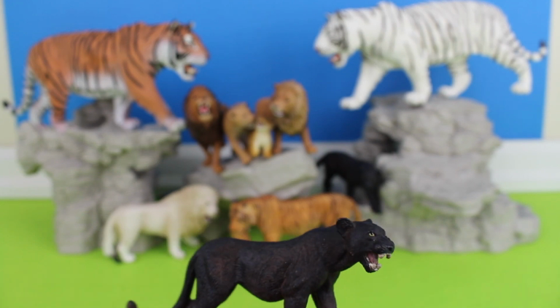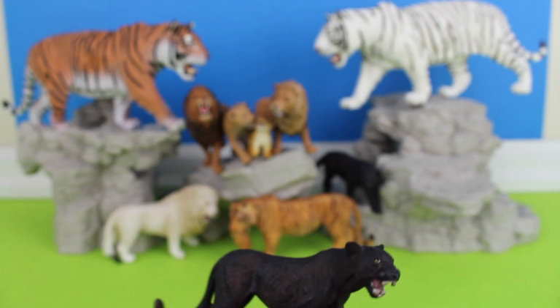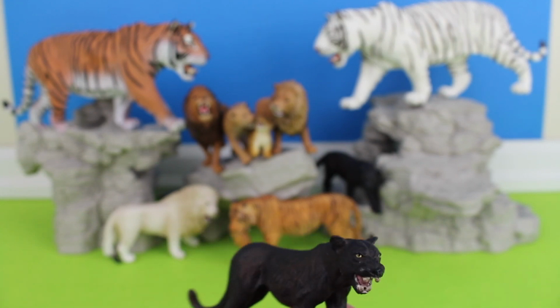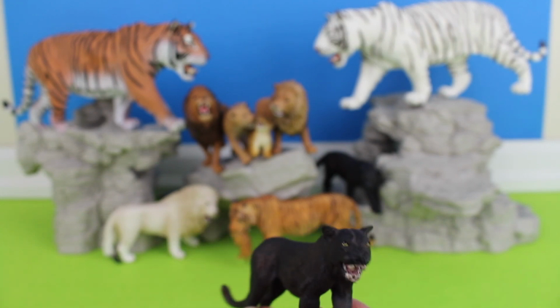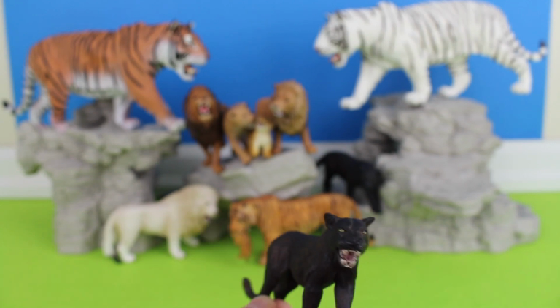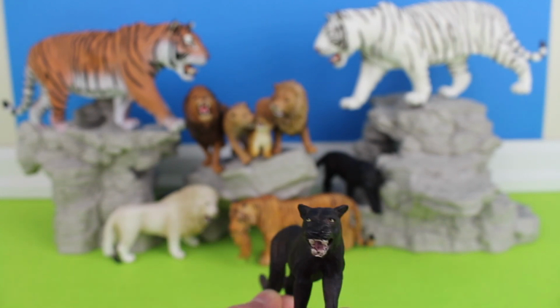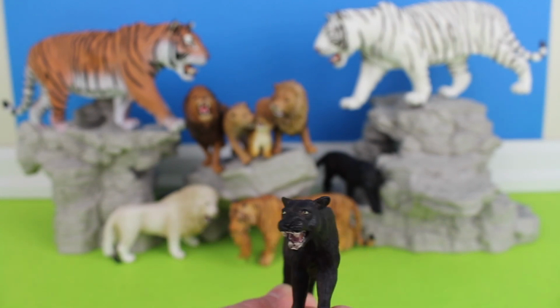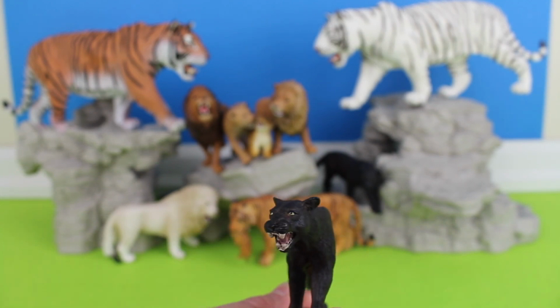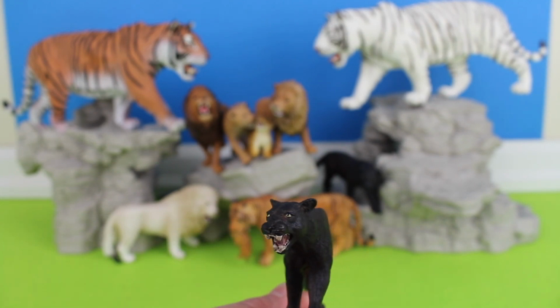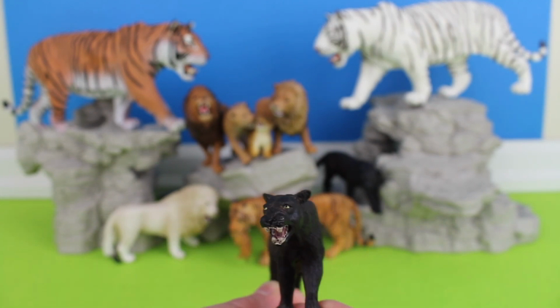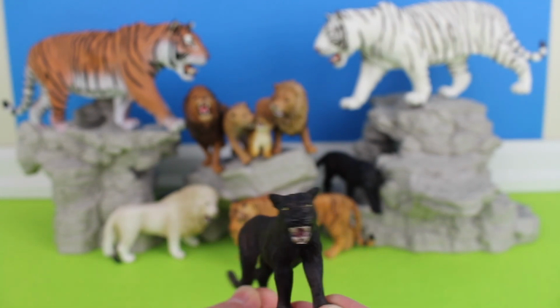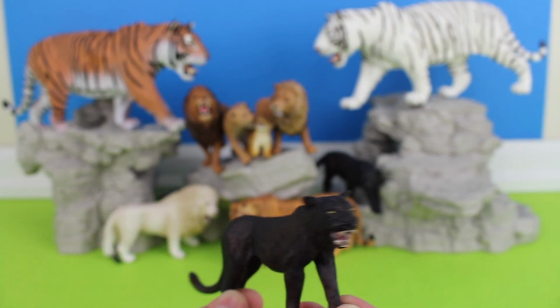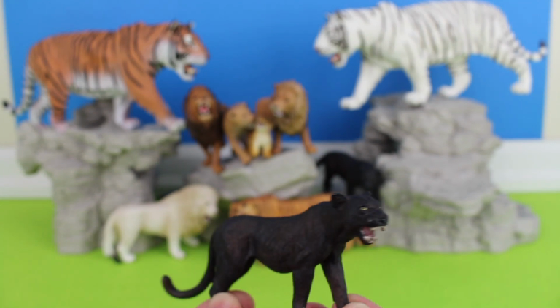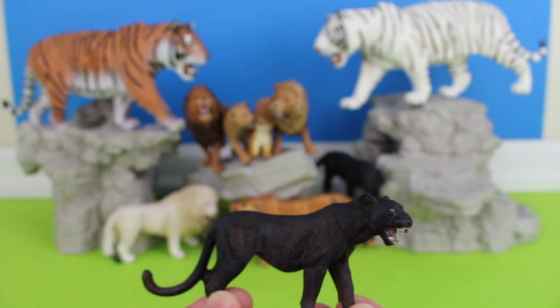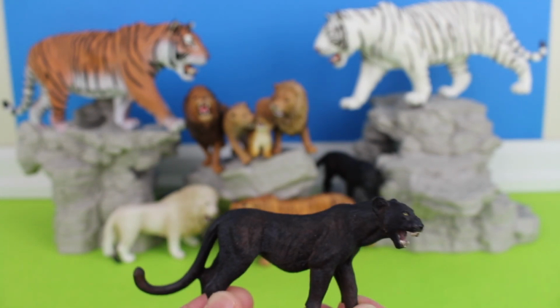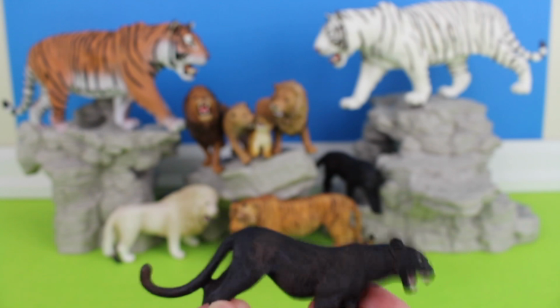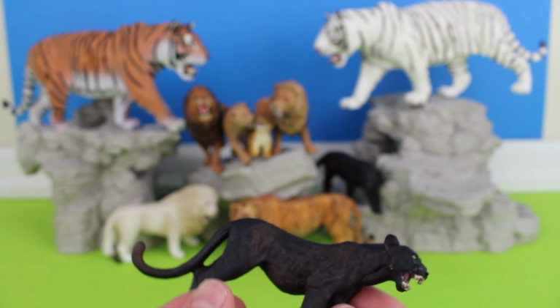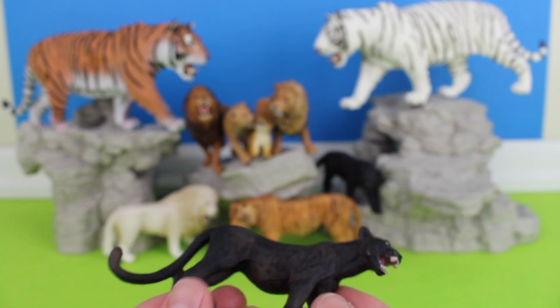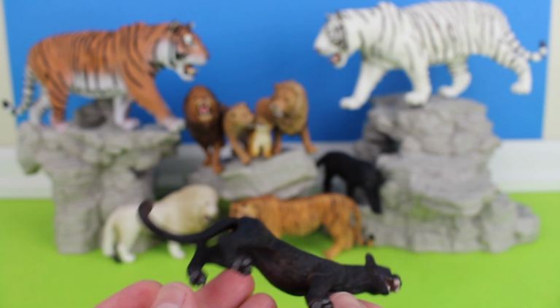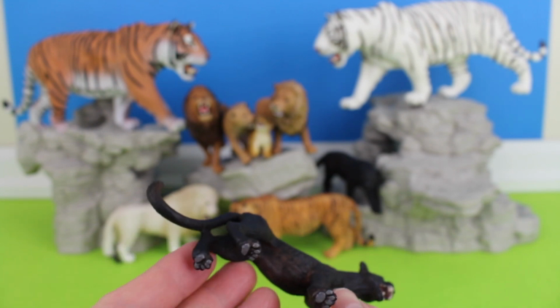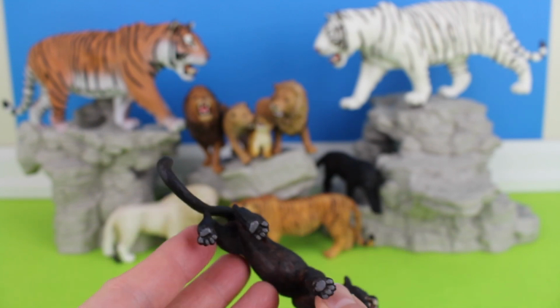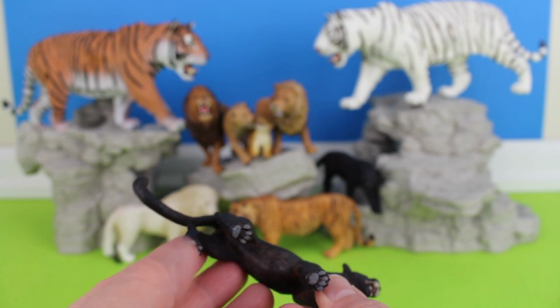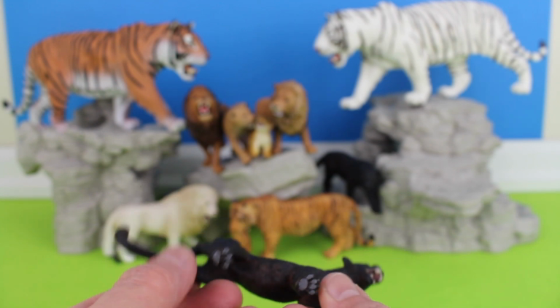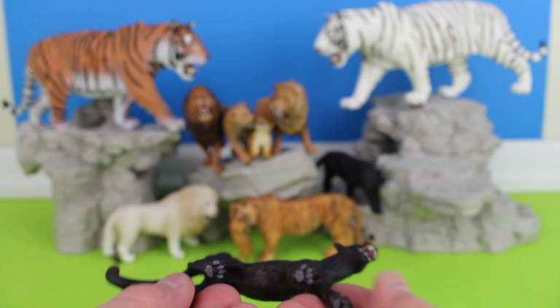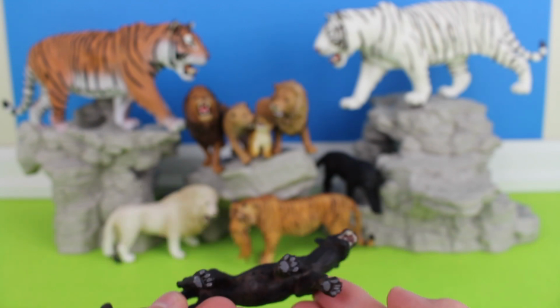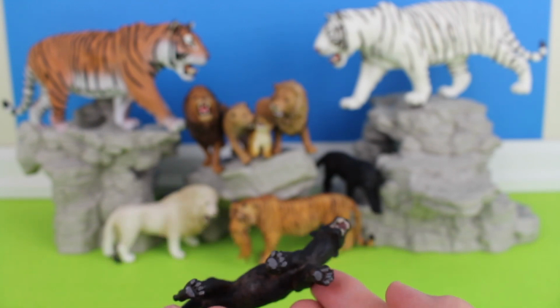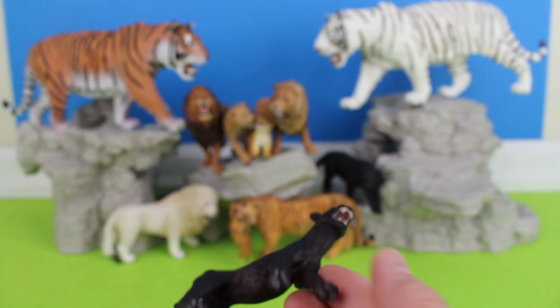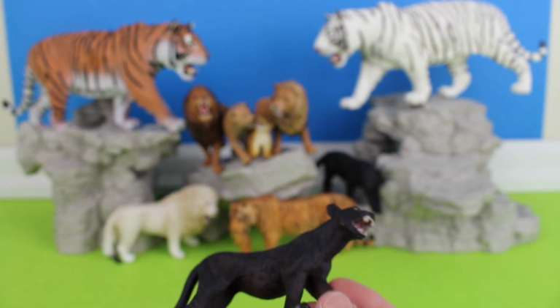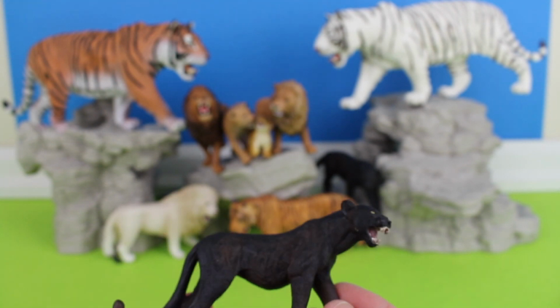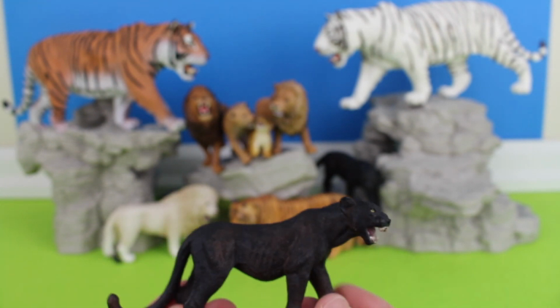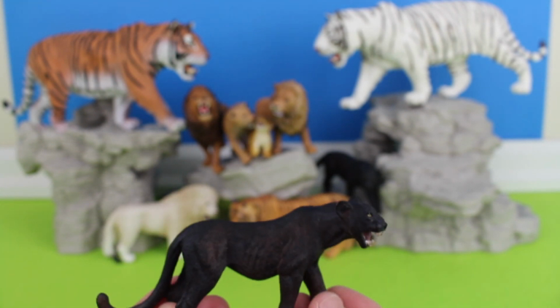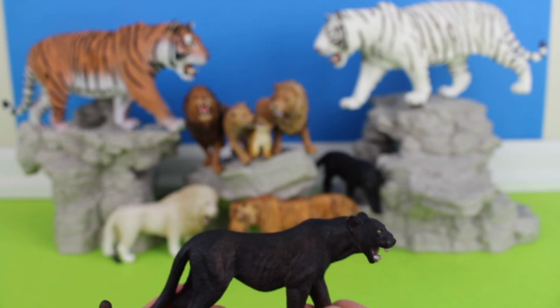Black panther. A black panther is the melanistic kind of variant of jaguars and leopards.